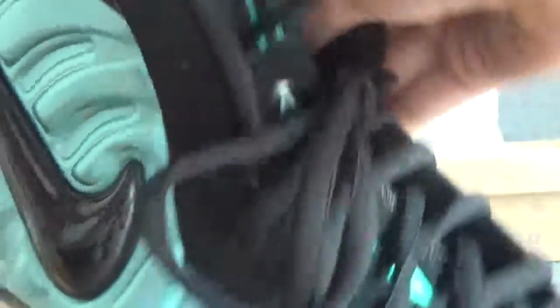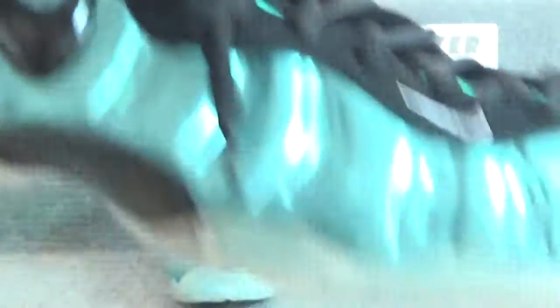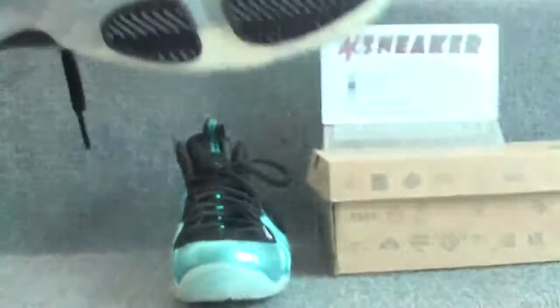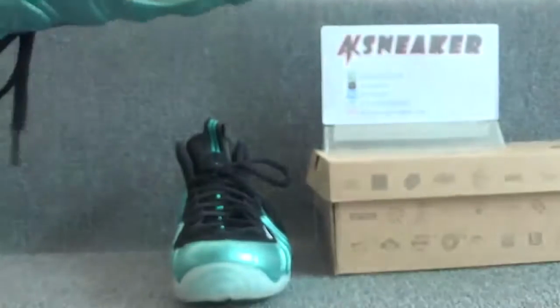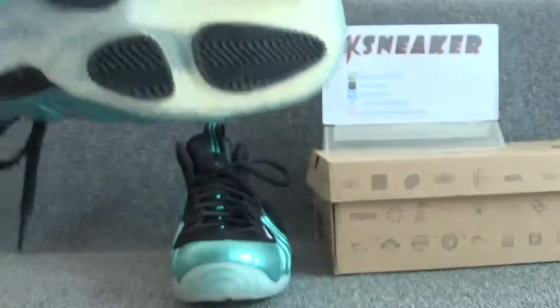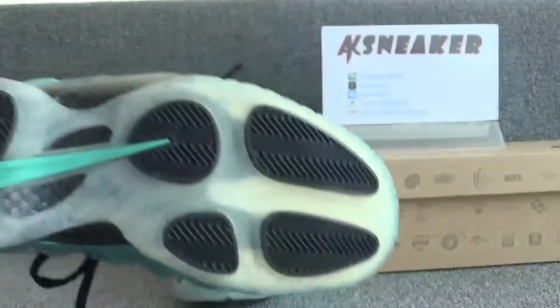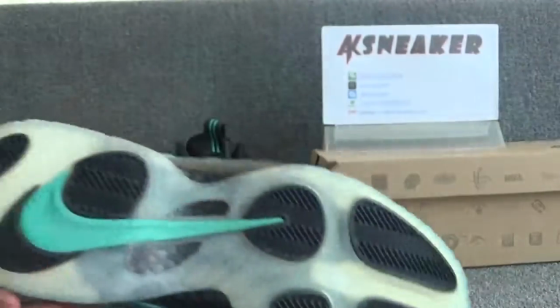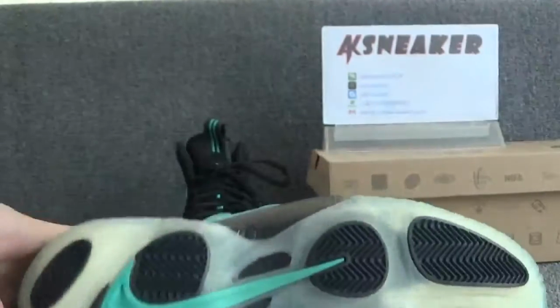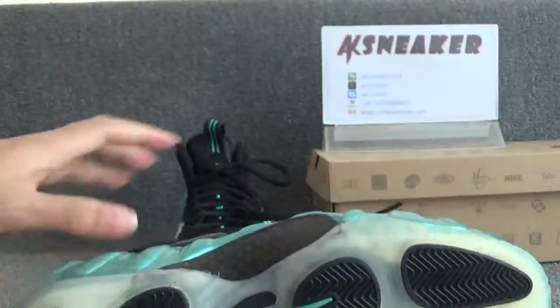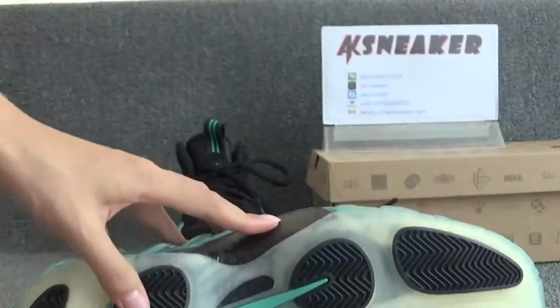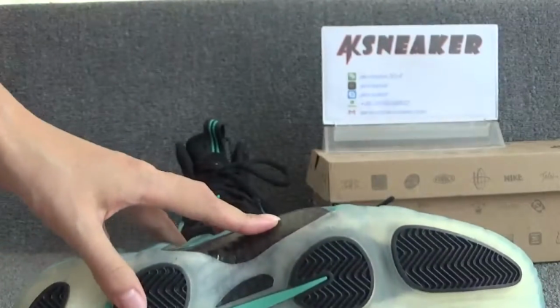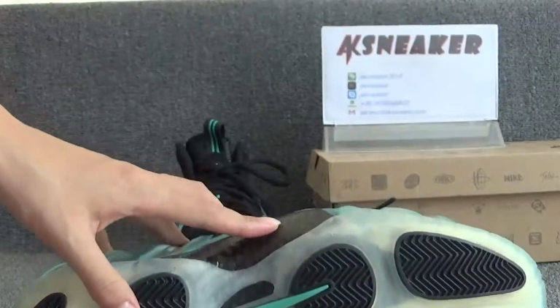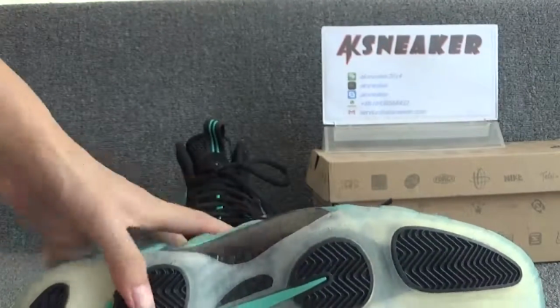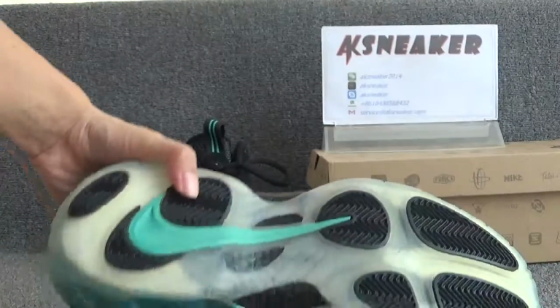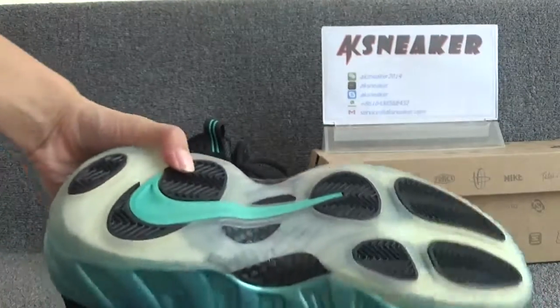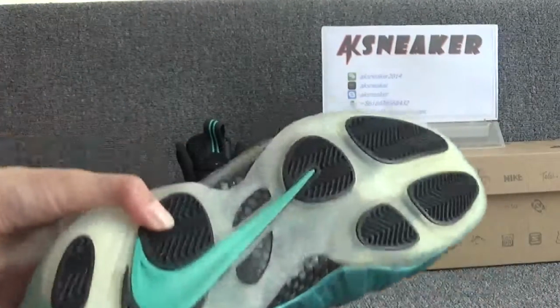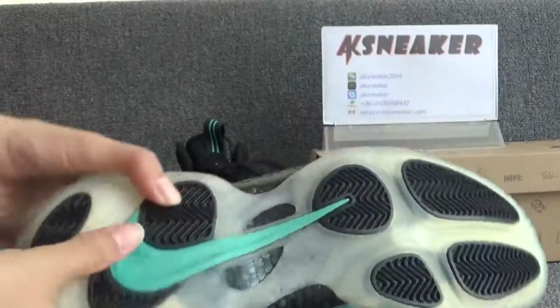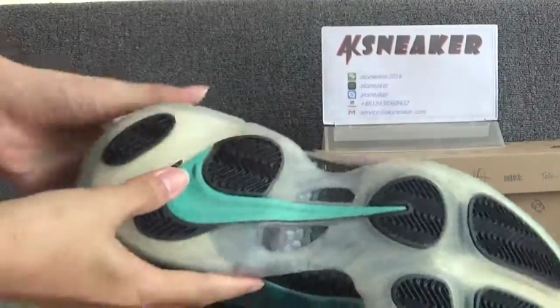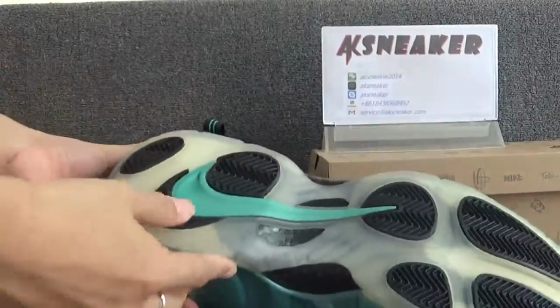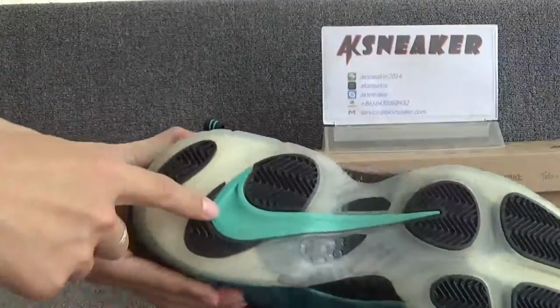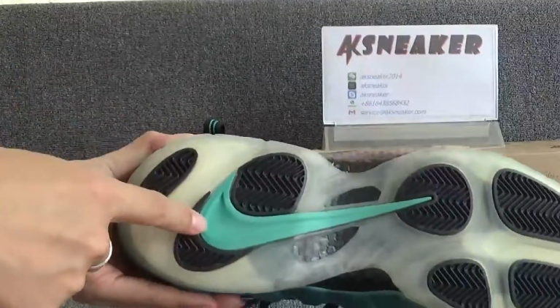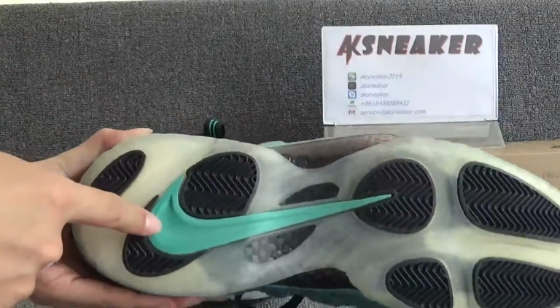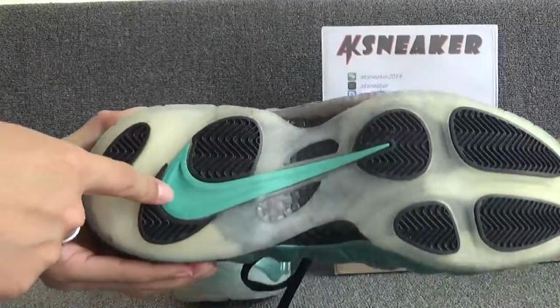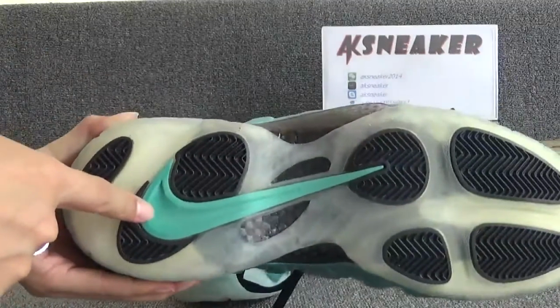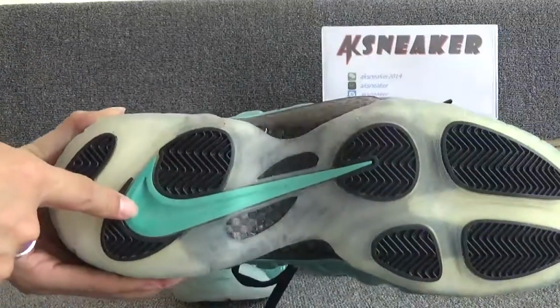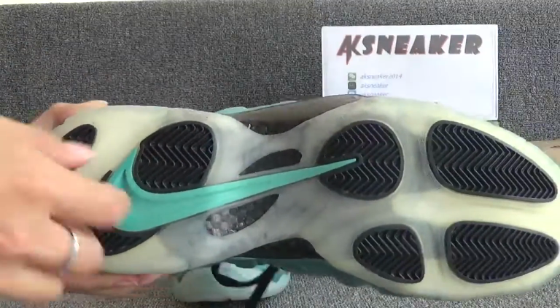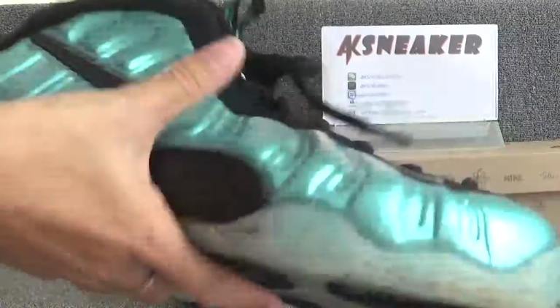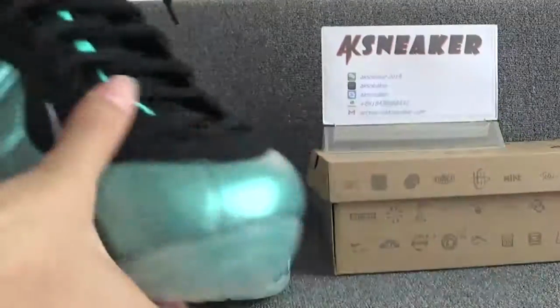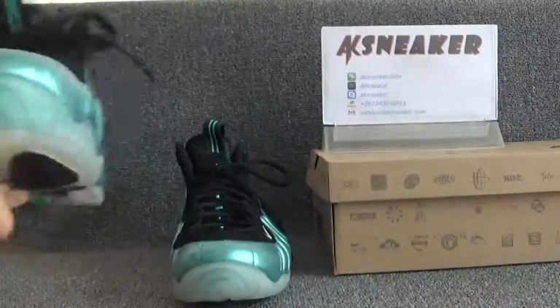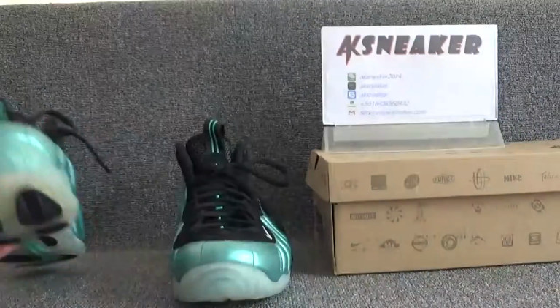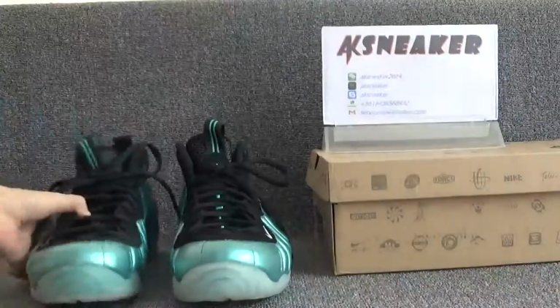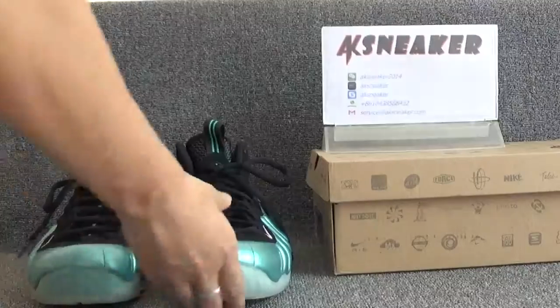The size of the shoes is US 12. Let's check the bottom of the shoes. You can see the green Nike logo.